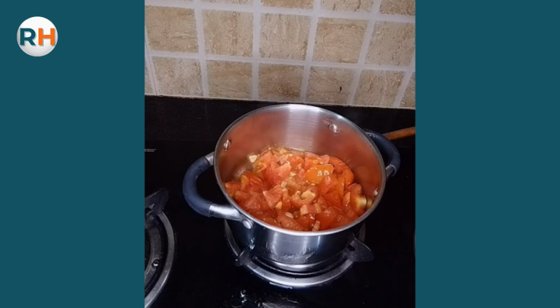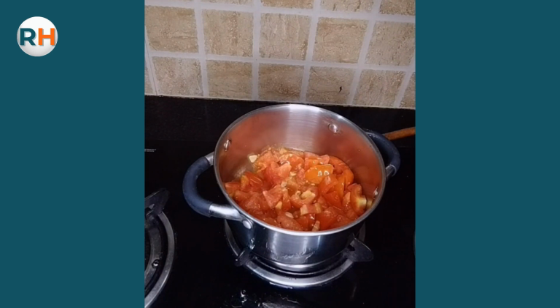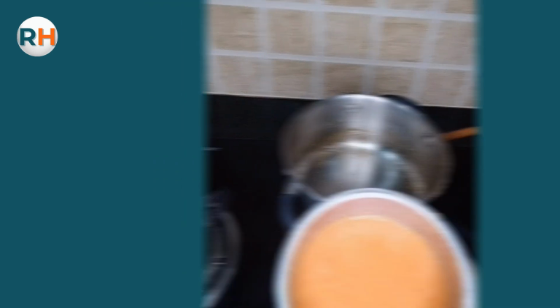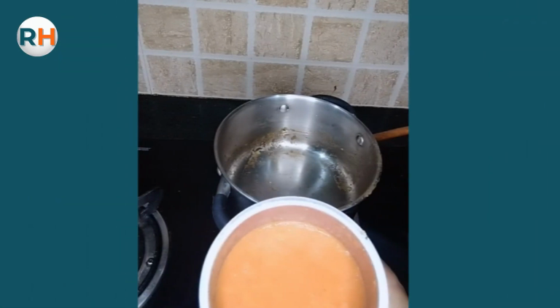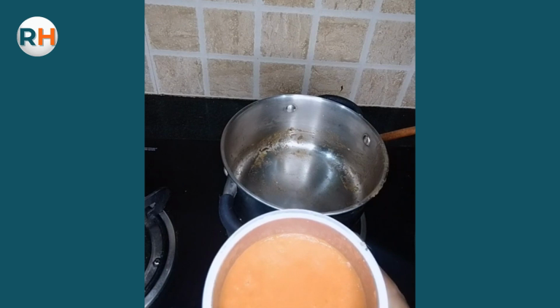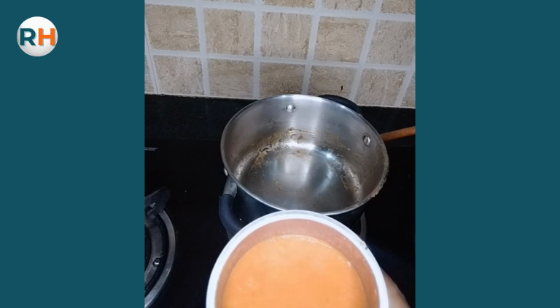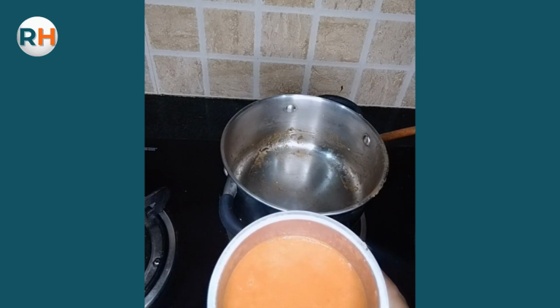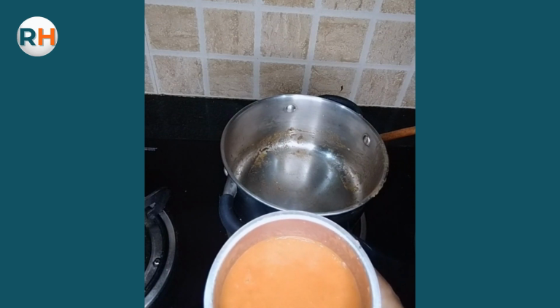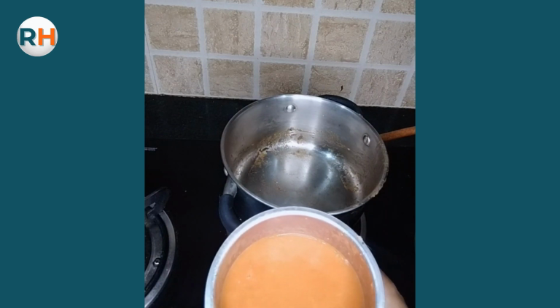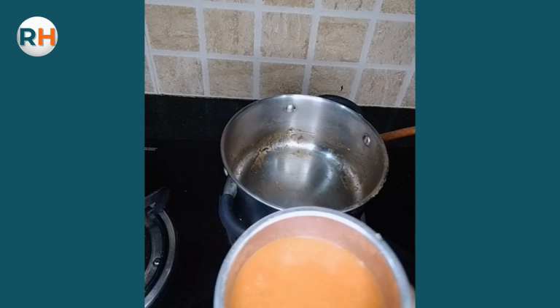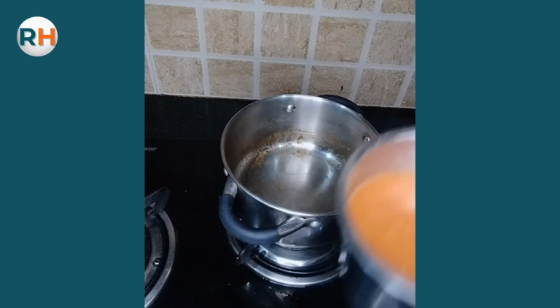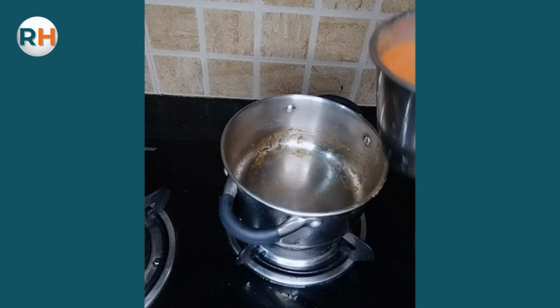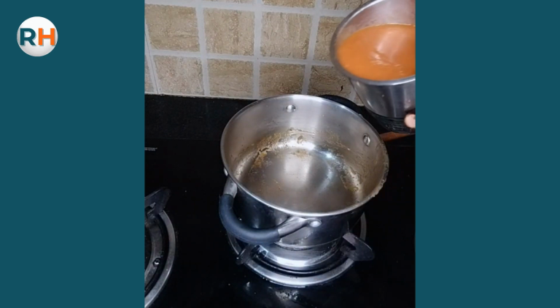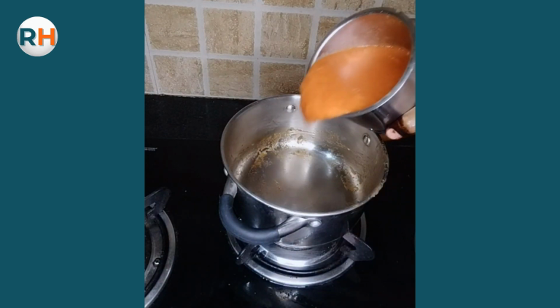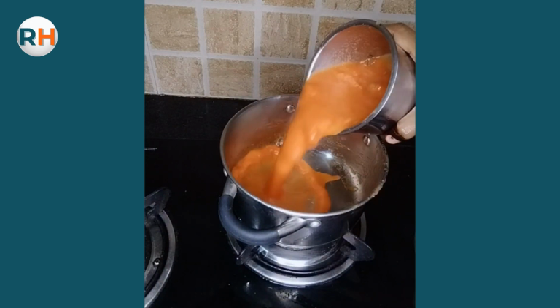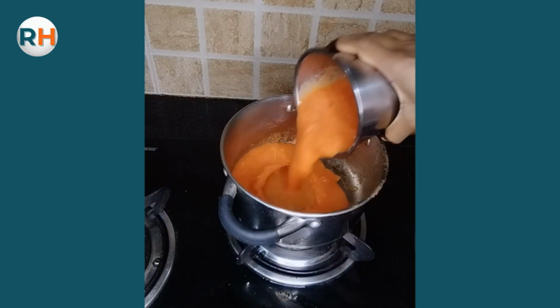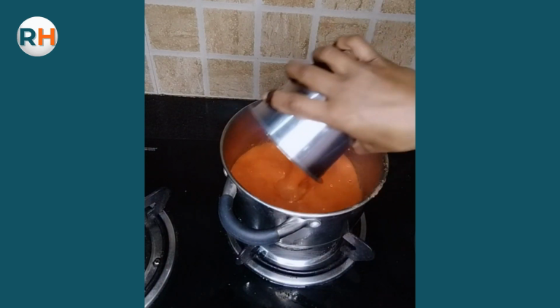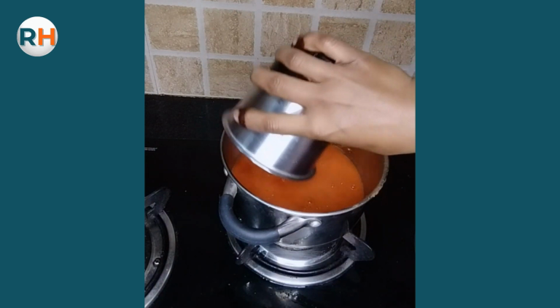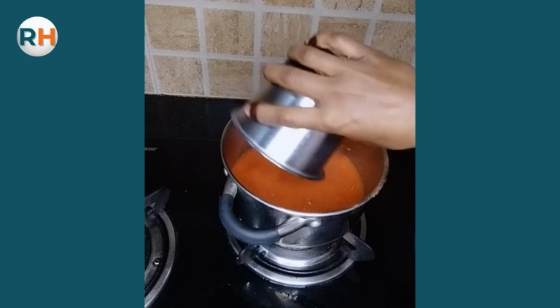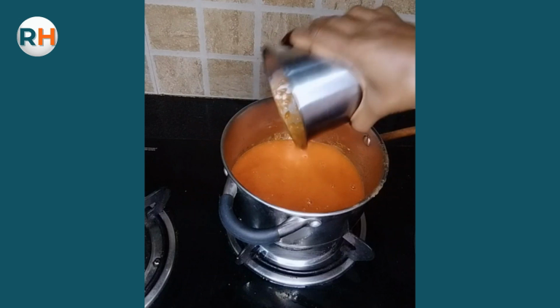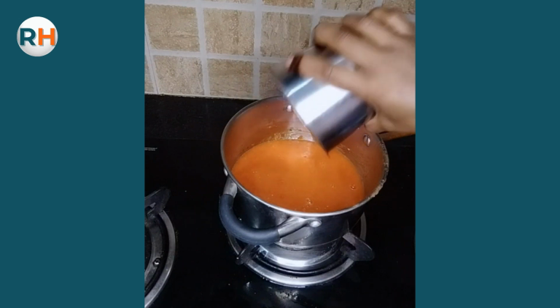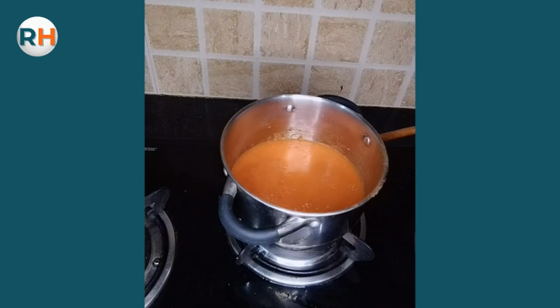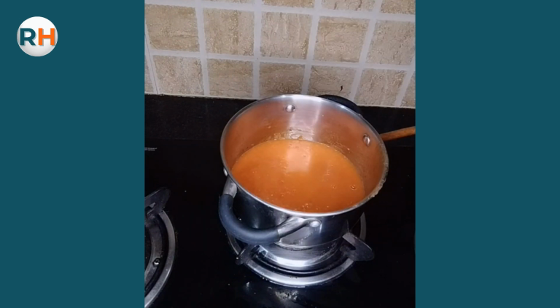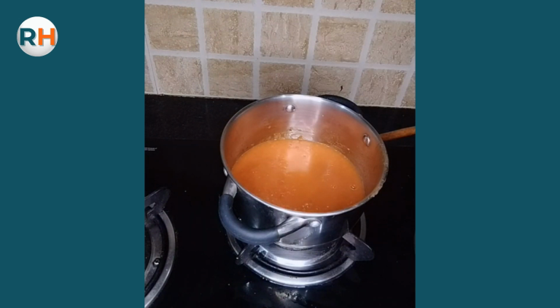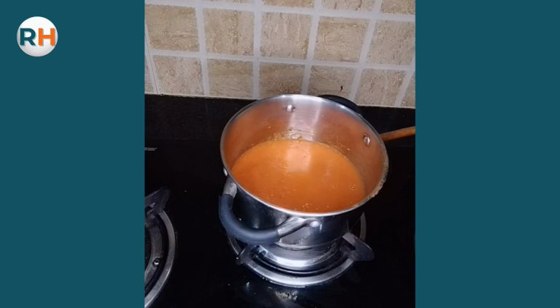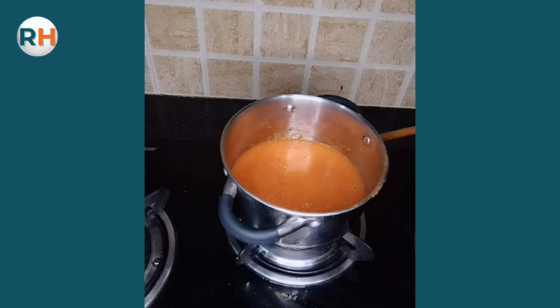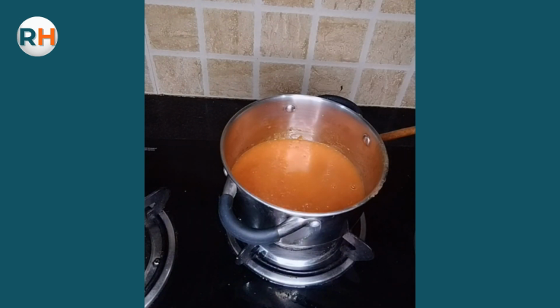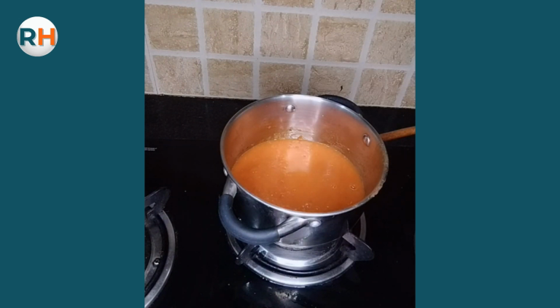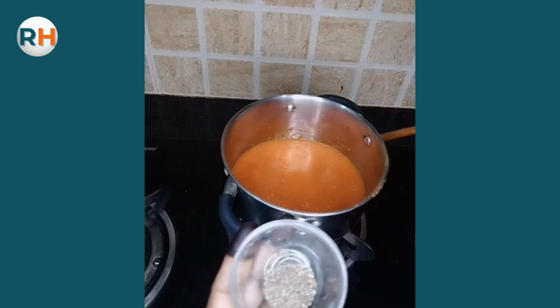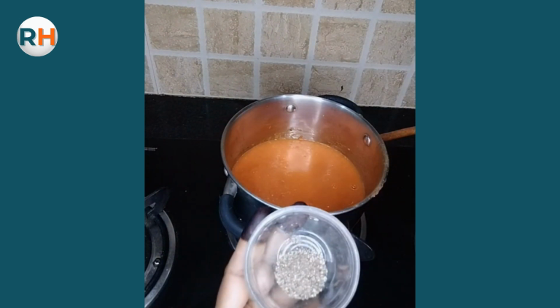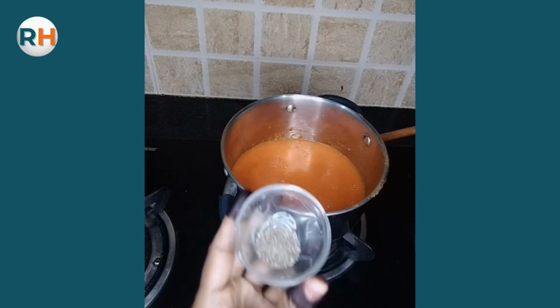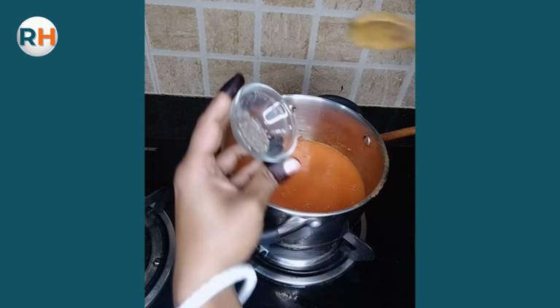Jab thanda ho gaya, grind kar liya hai. This is a smooth paste bana liya hai. Ab is pan mein yeh paste add karte hain aur black pepper powder add karte hain.